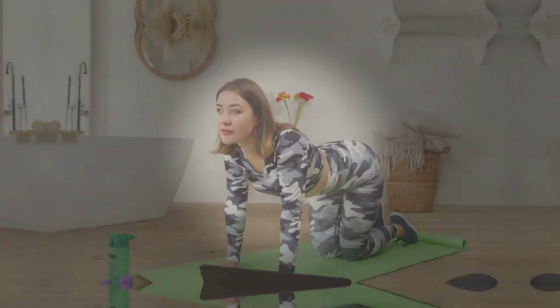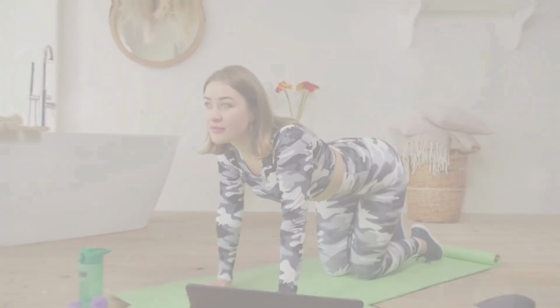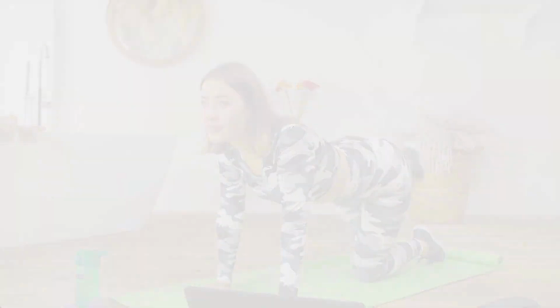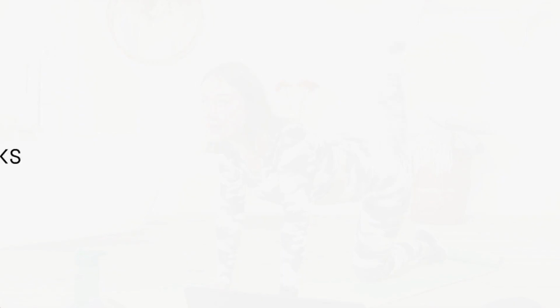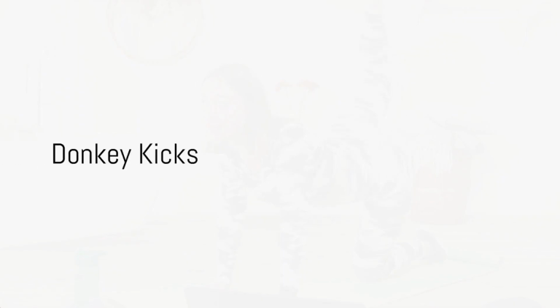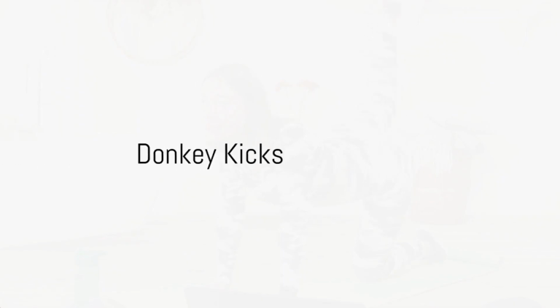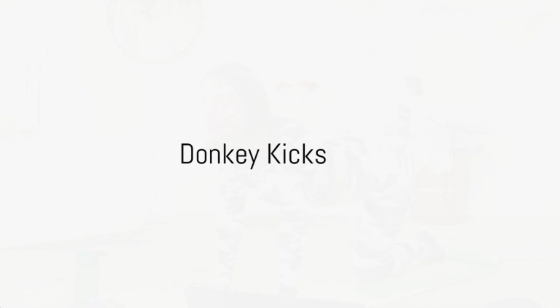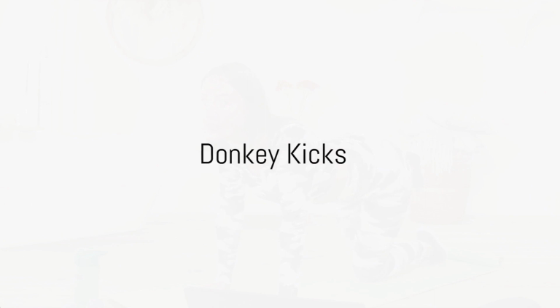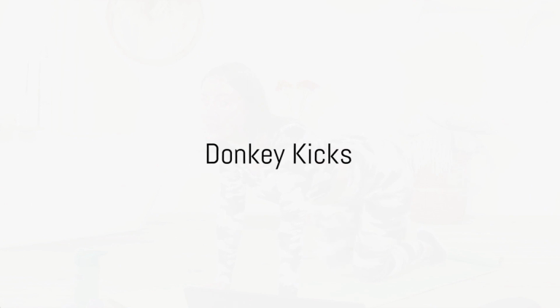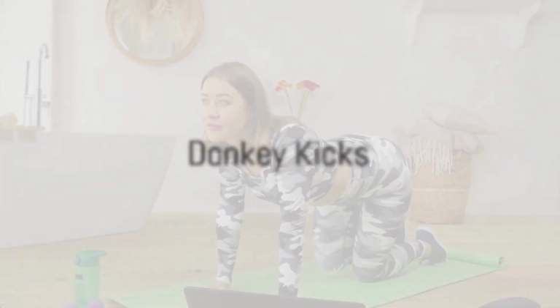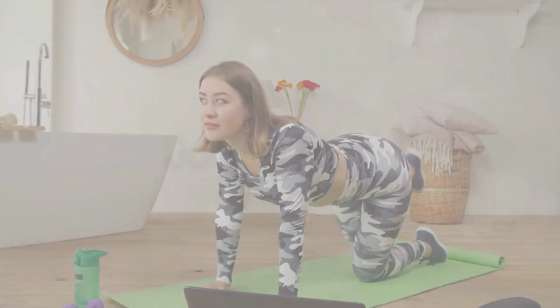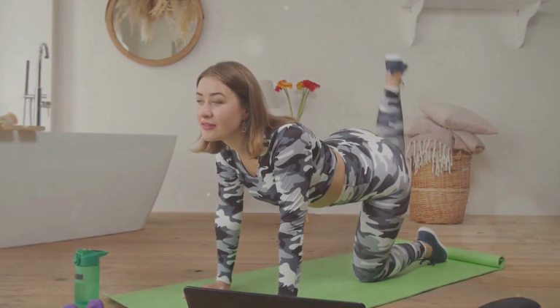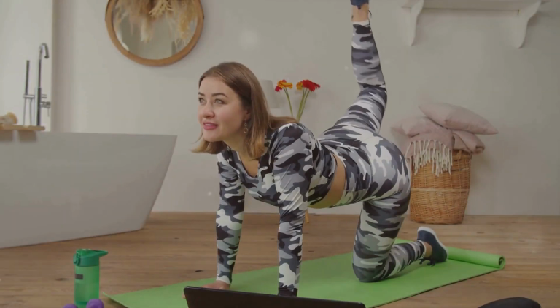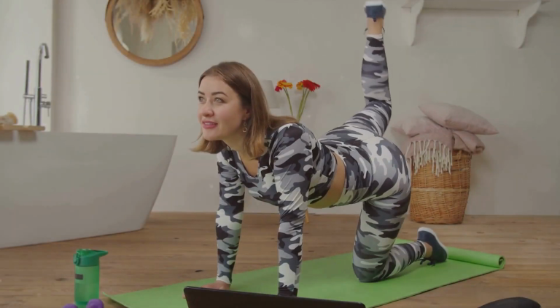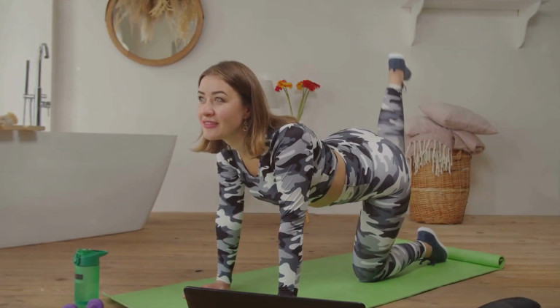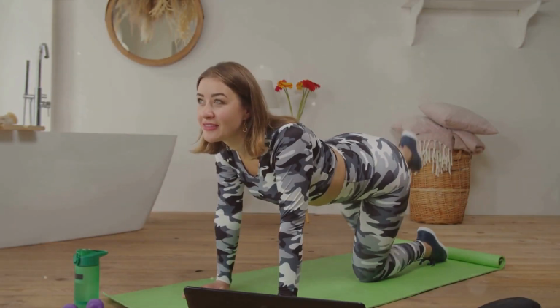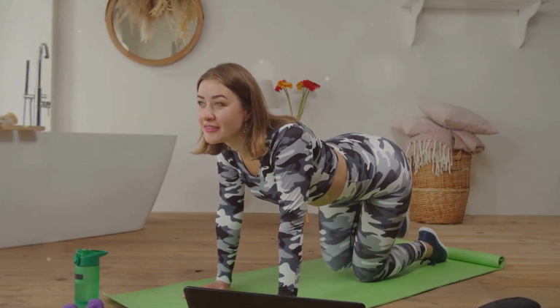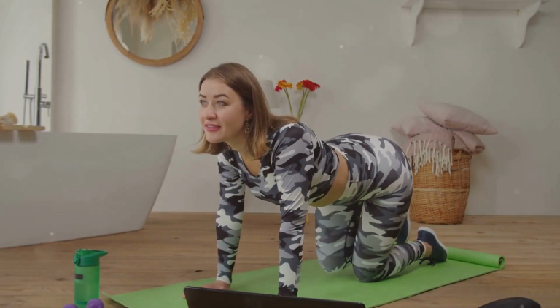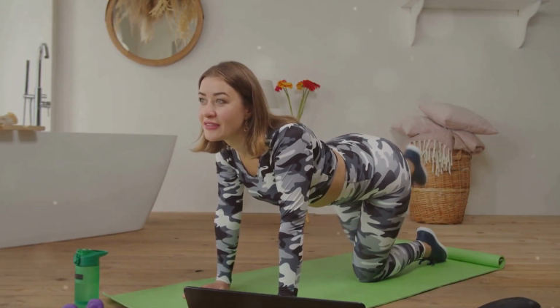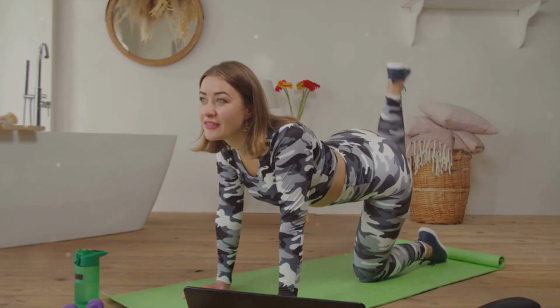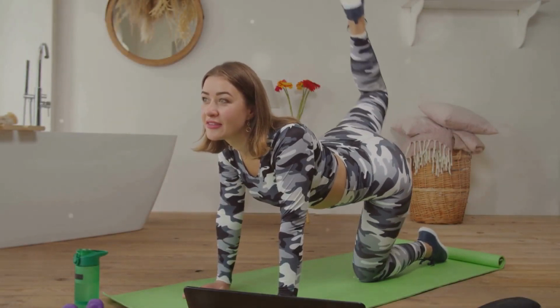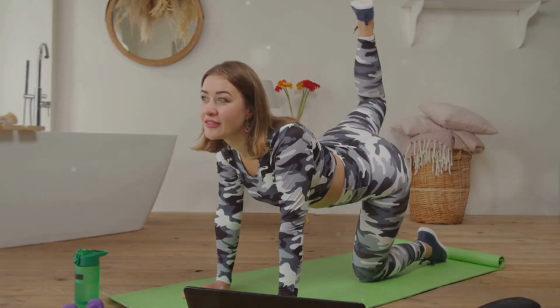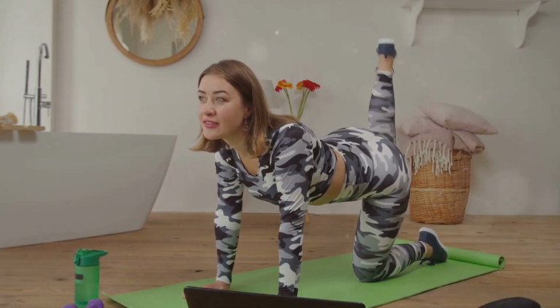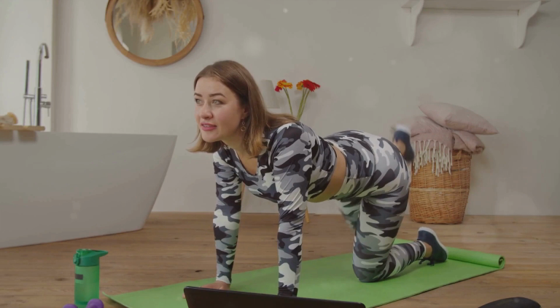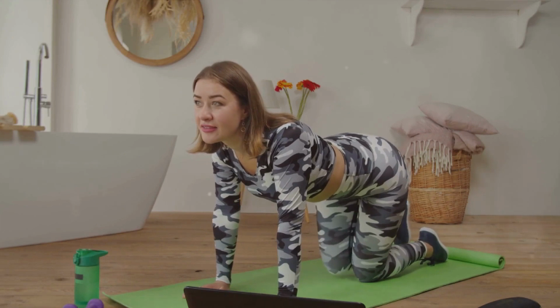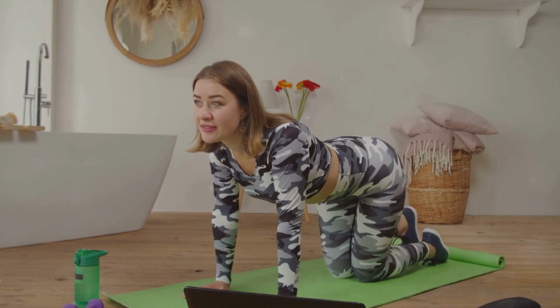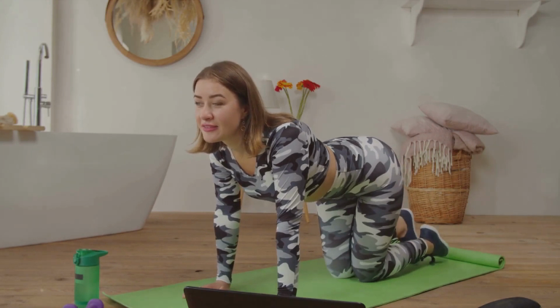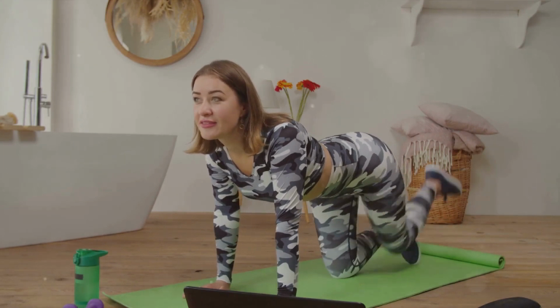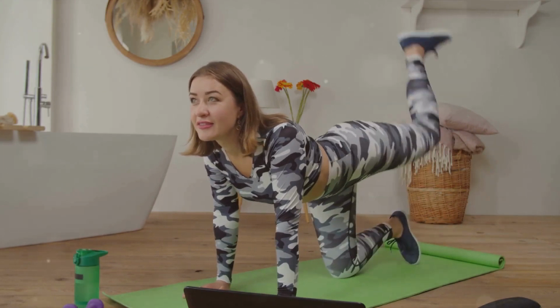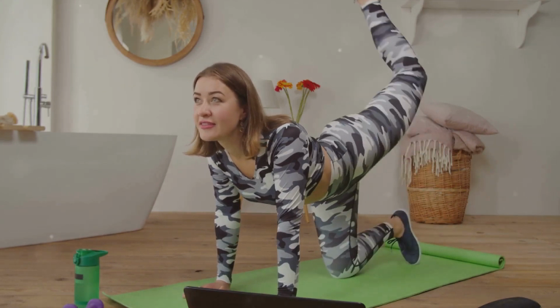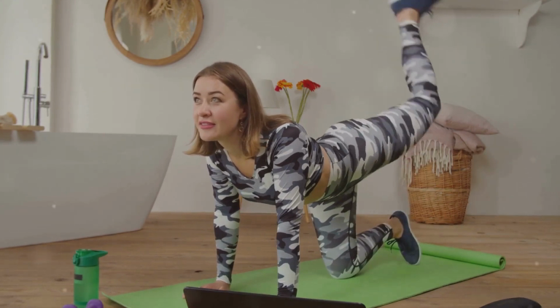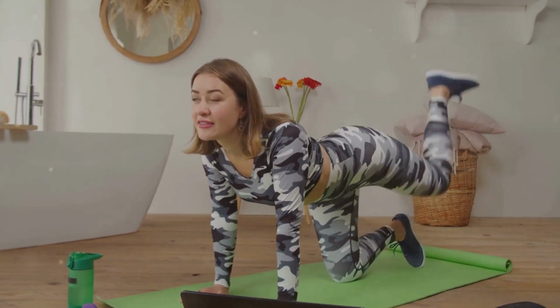Donkey kicks involve getting on all fours, lifting one leg with the knee bent, and pushing your foot towards the ceiling. Return to the starting position, repeat, and then switch legs.